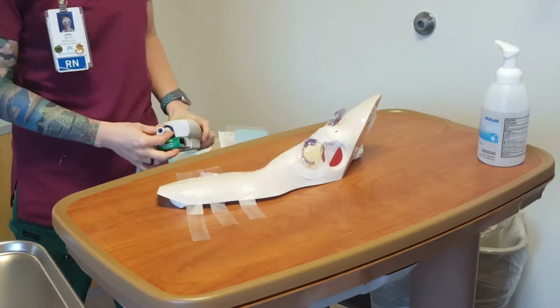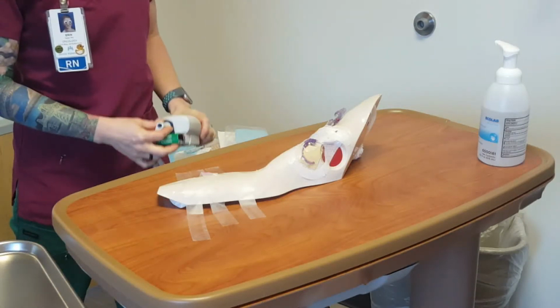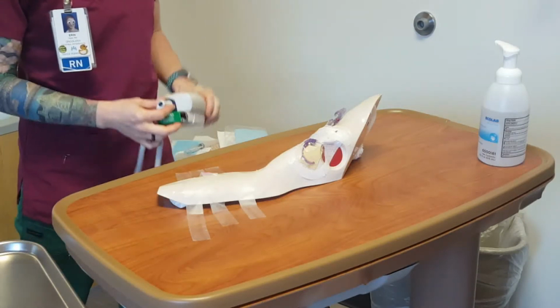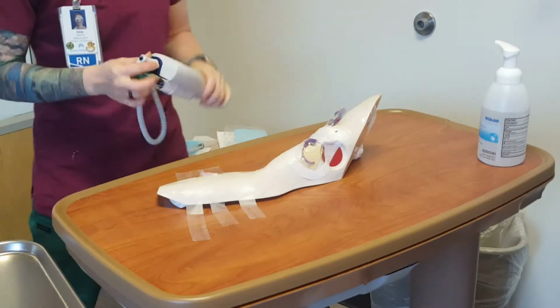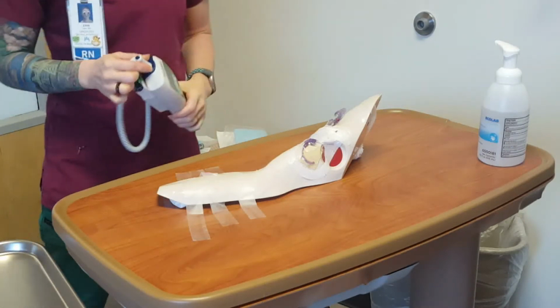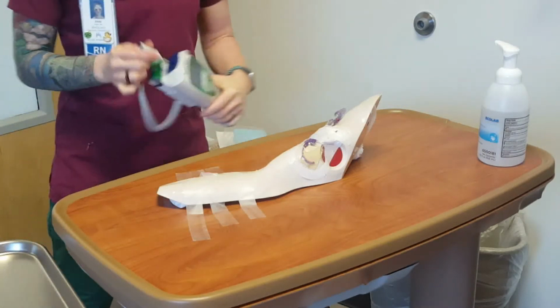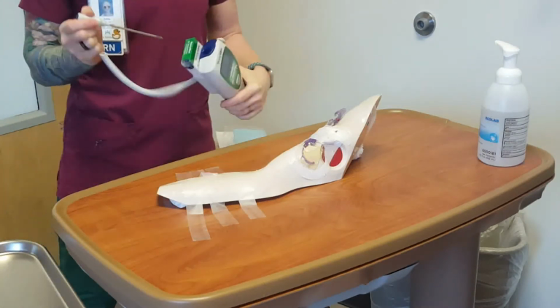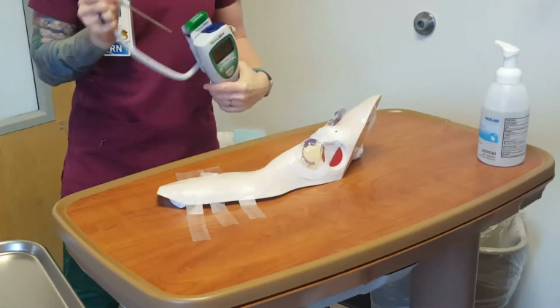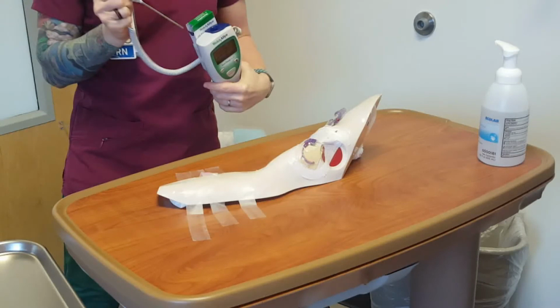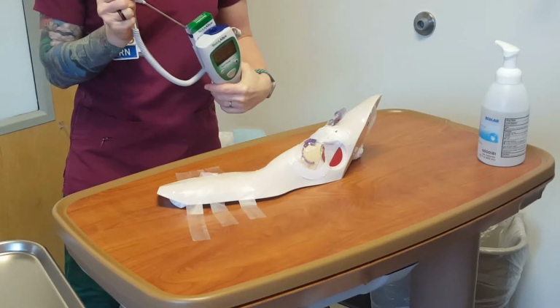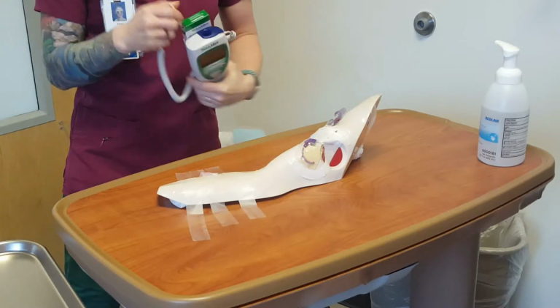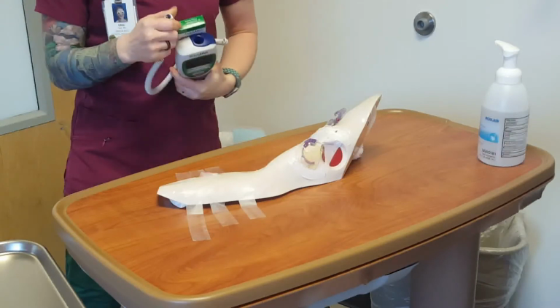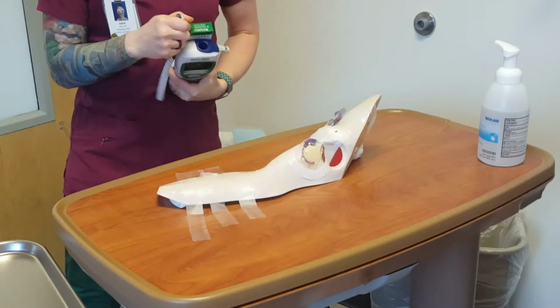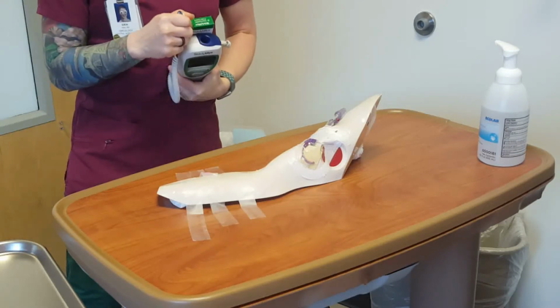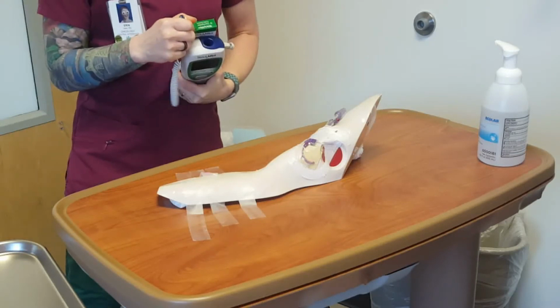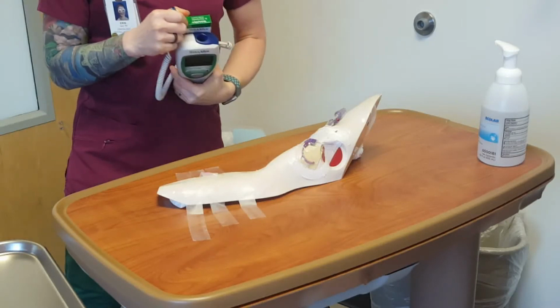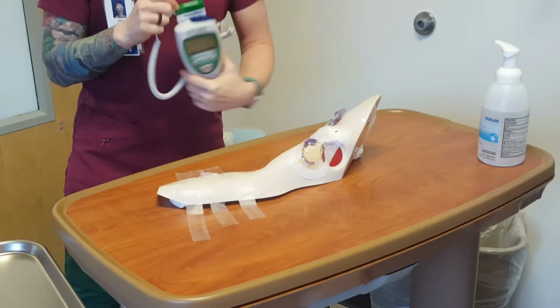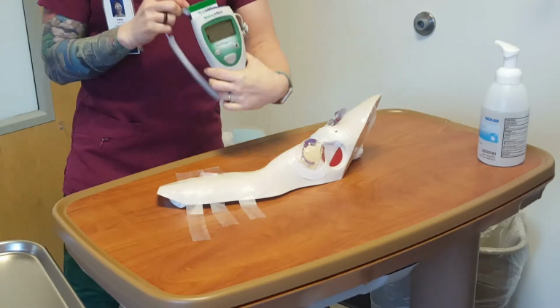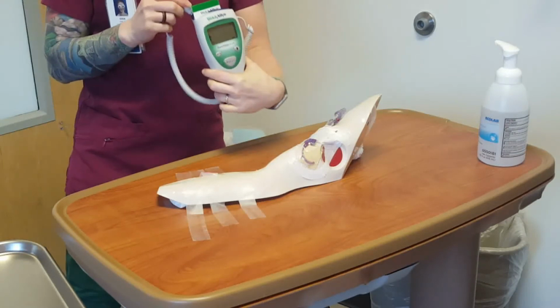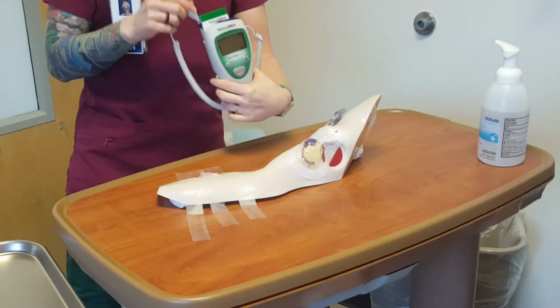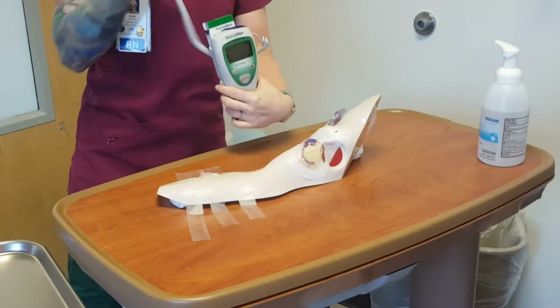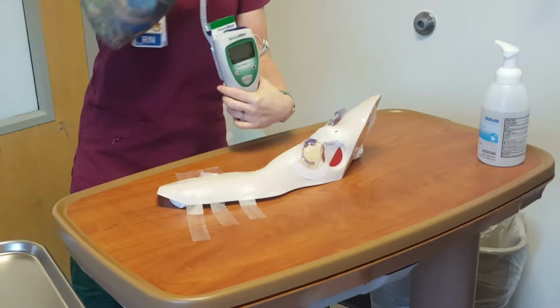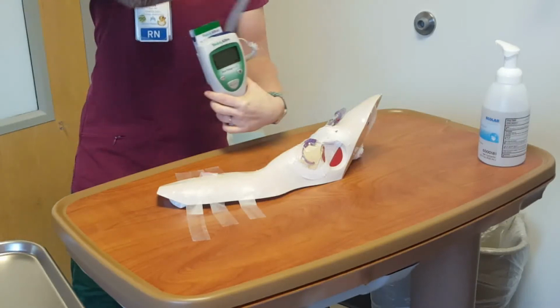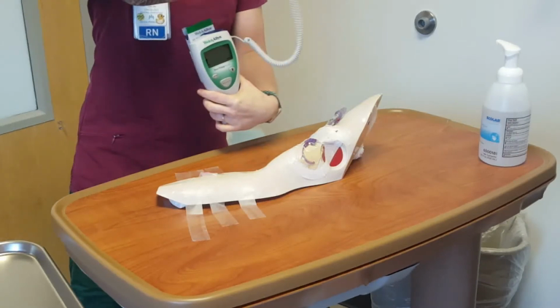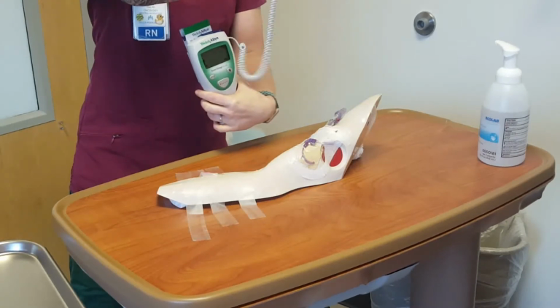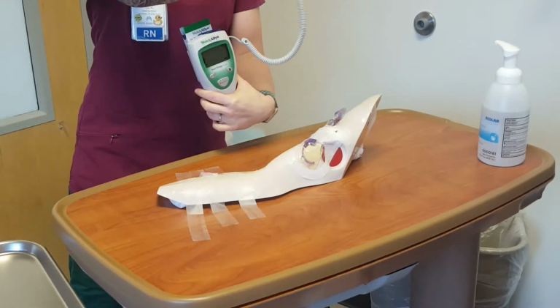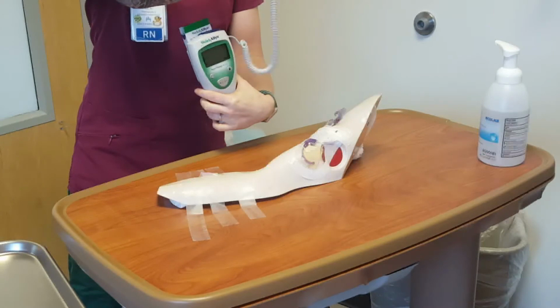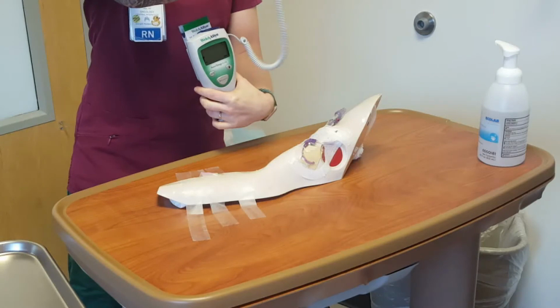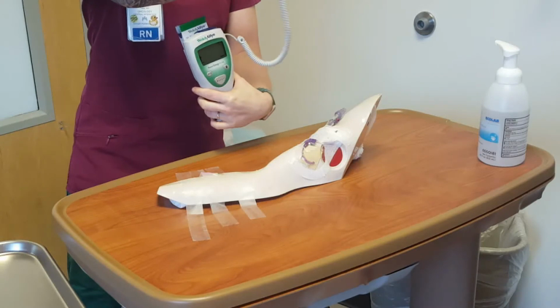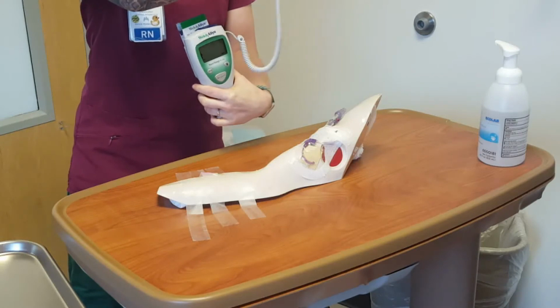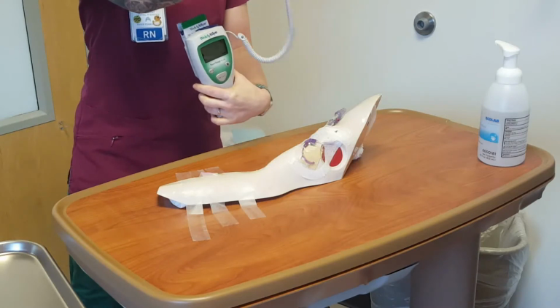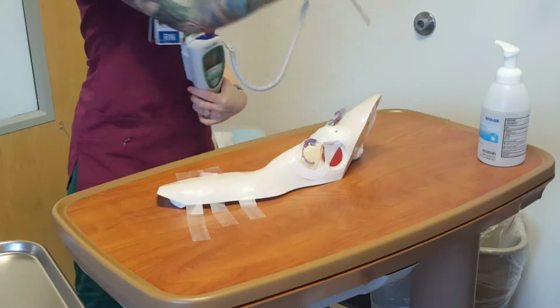Take vital signs. A minimum vital sign needed is the temperature. If temperature is over 100.5, stop and notify the physician for guidance.